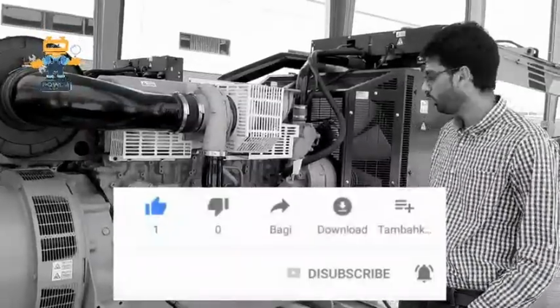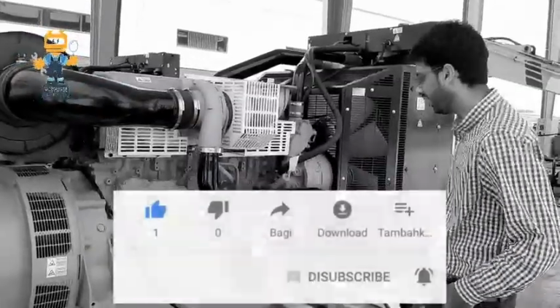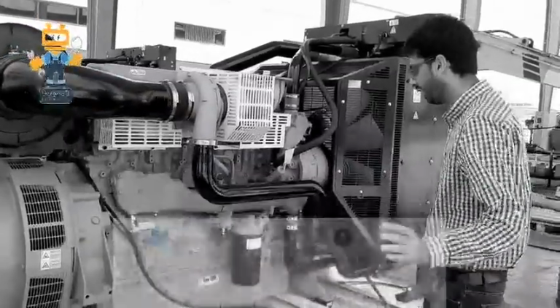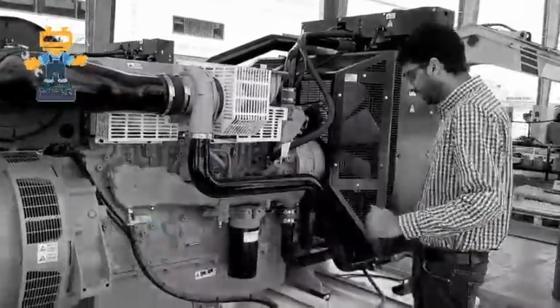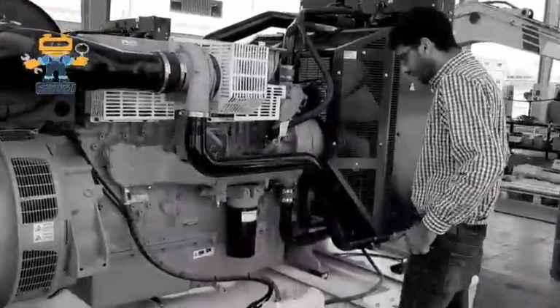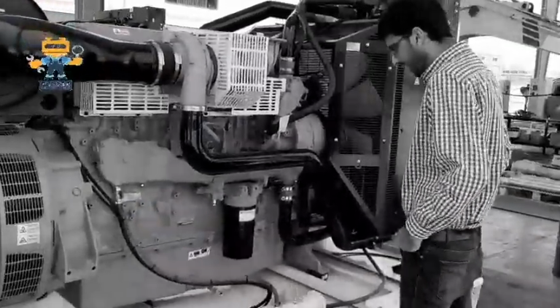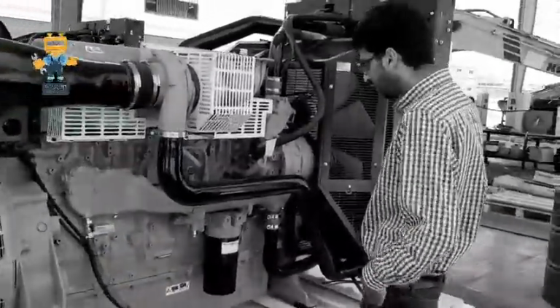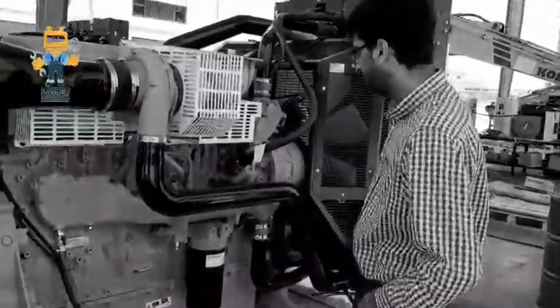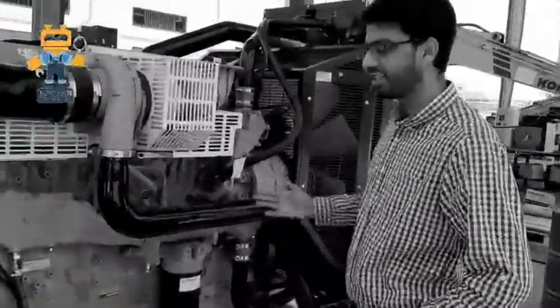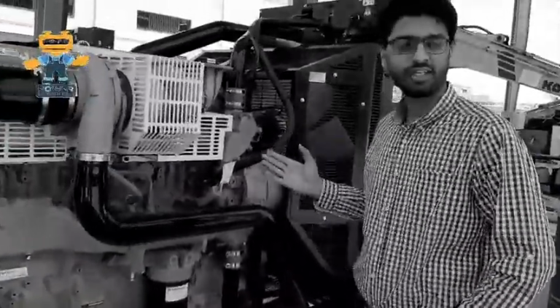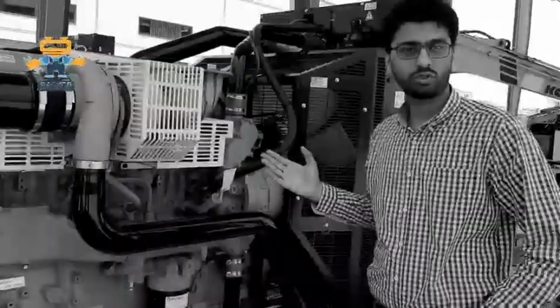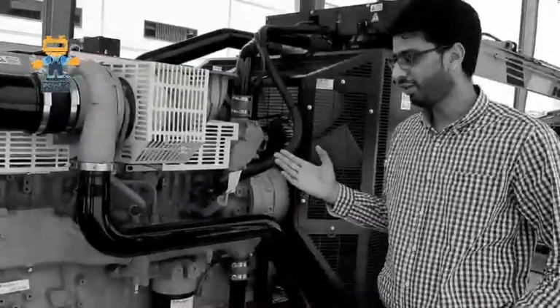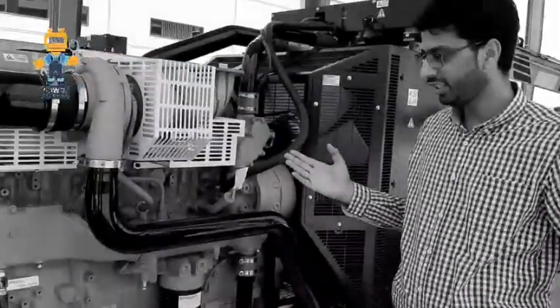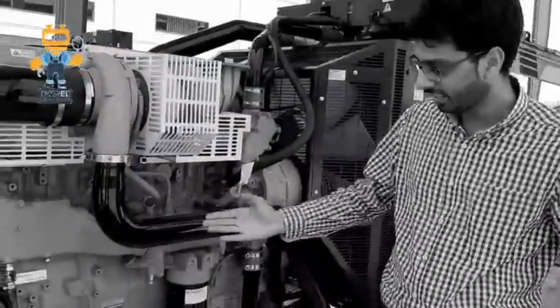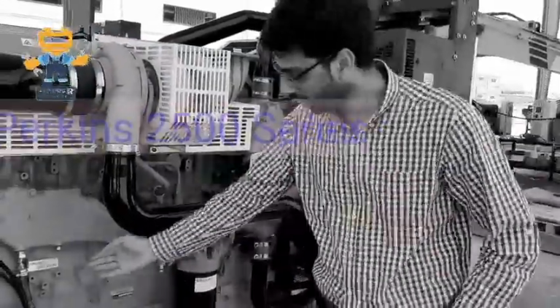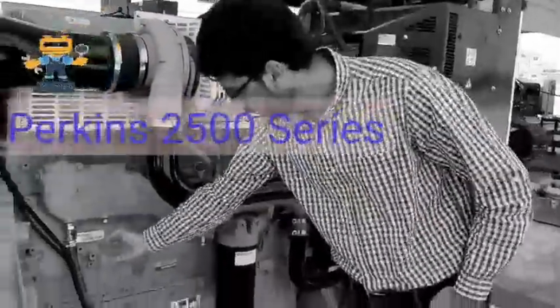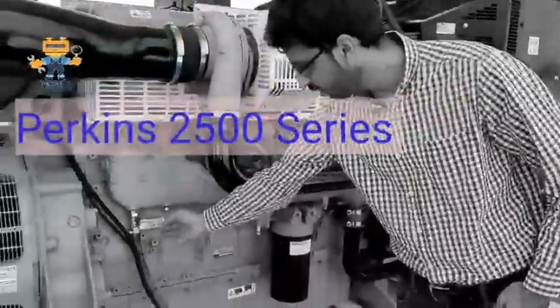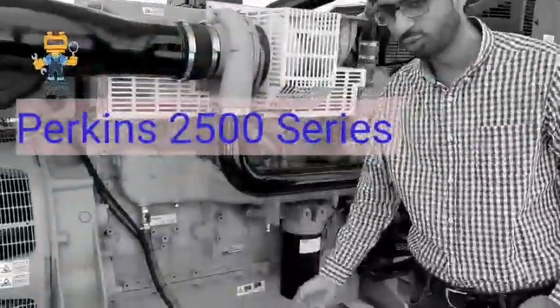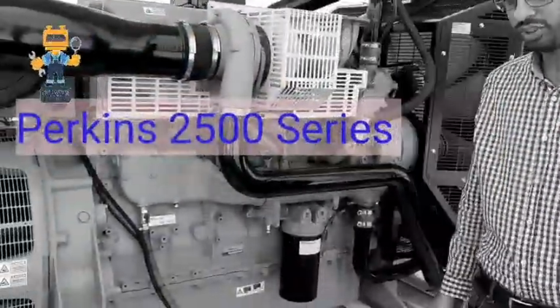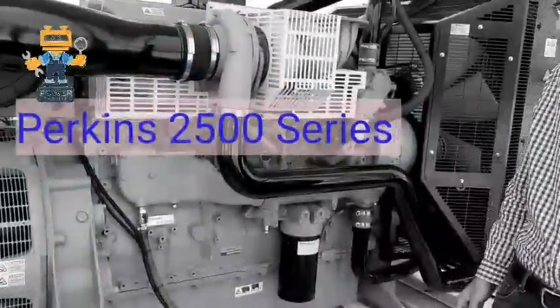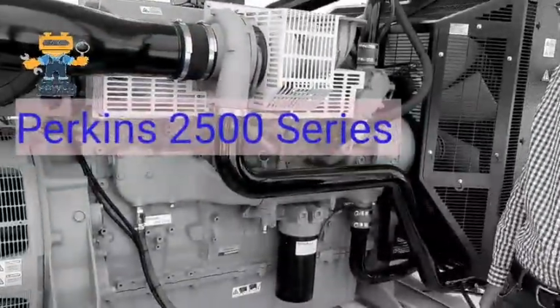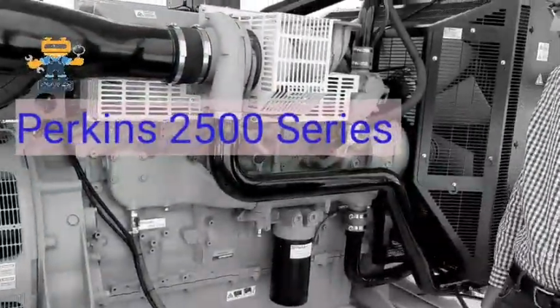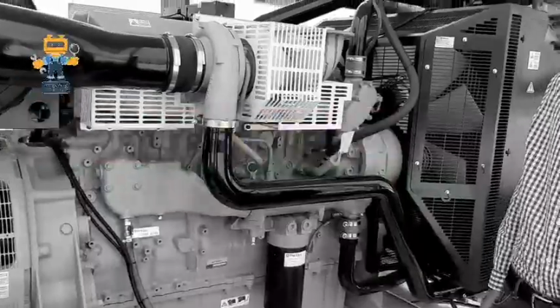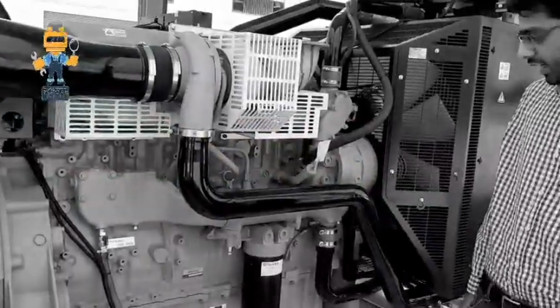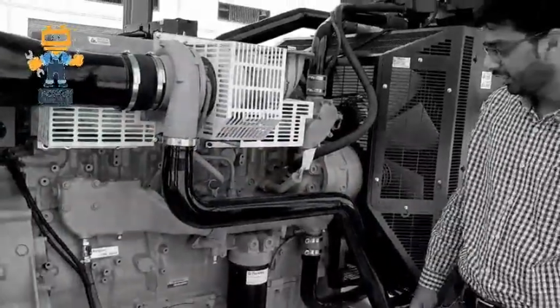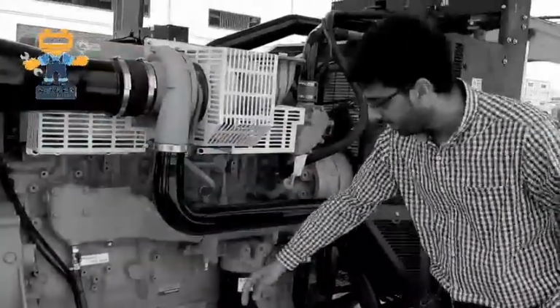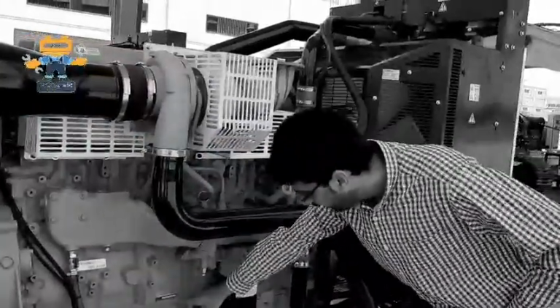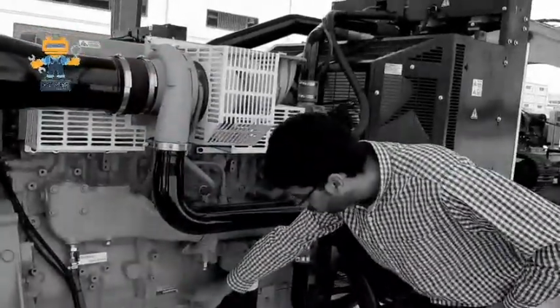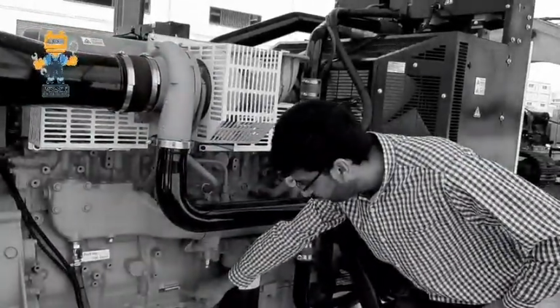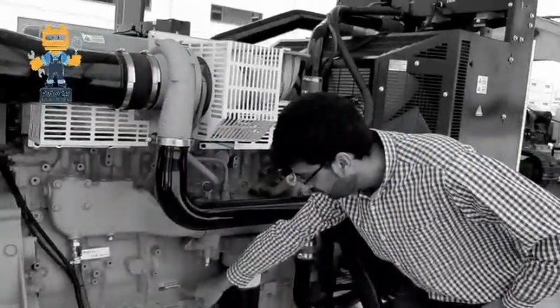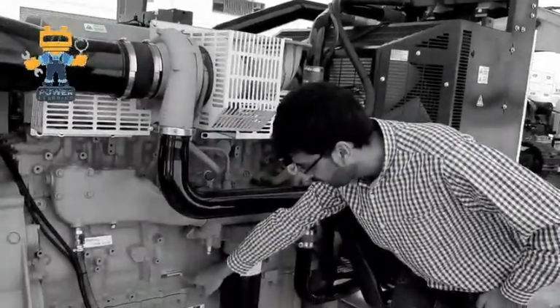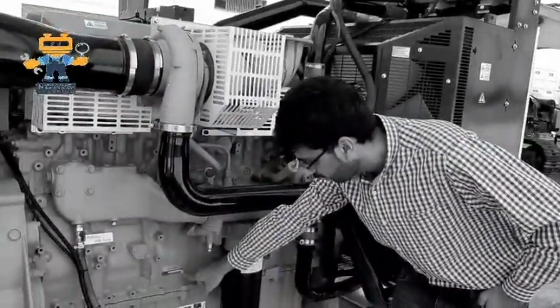So today we are here. As you see, this is a Perkins generator 2500 series. This is the Perkins 2500 series engine and the name plate is showing here for this engine.